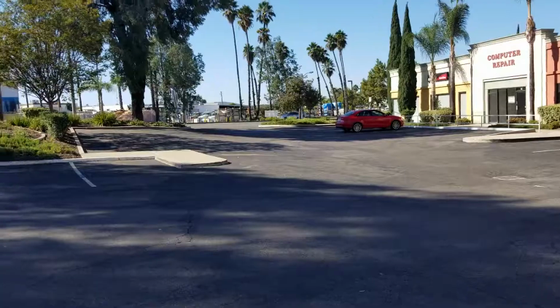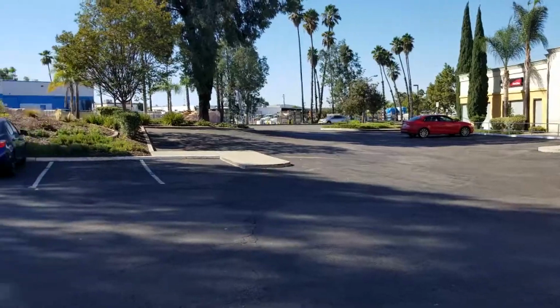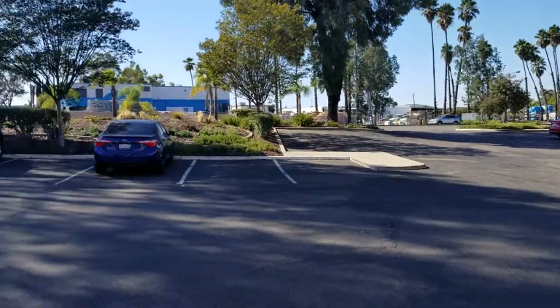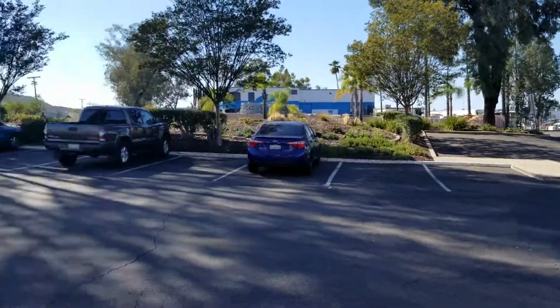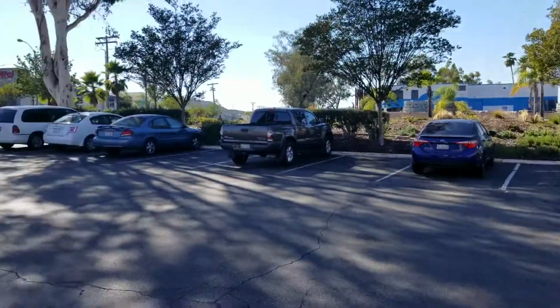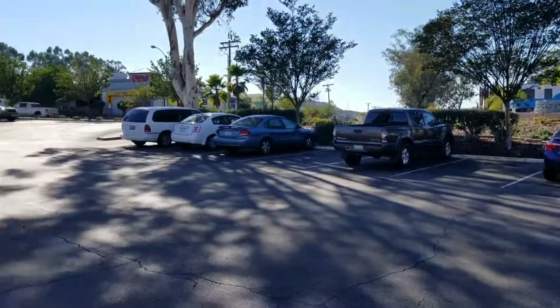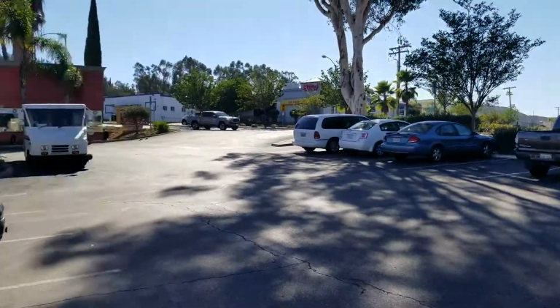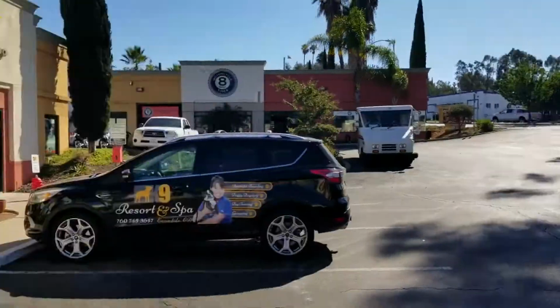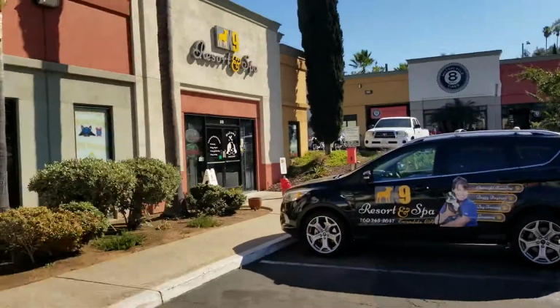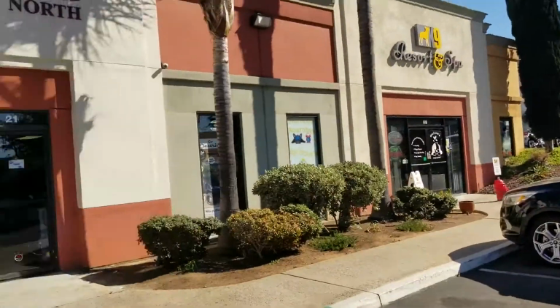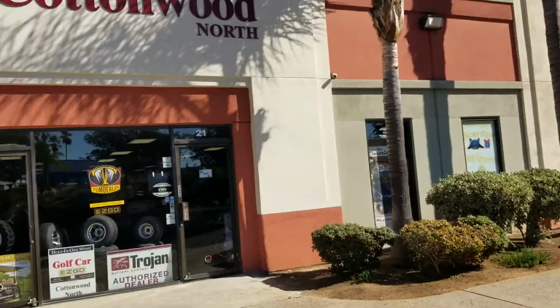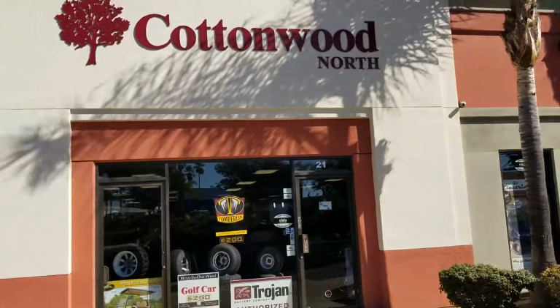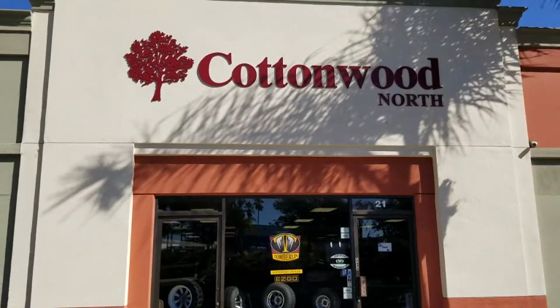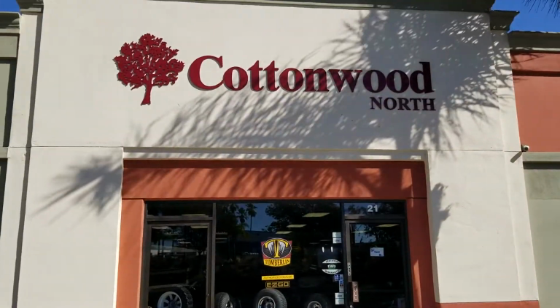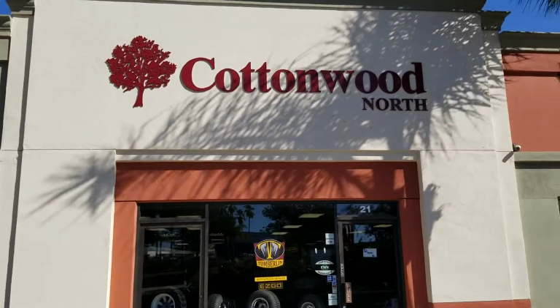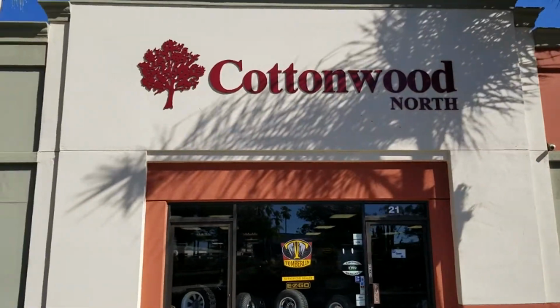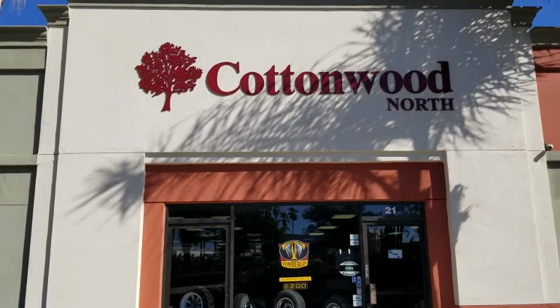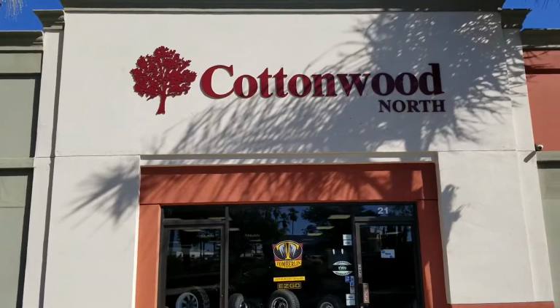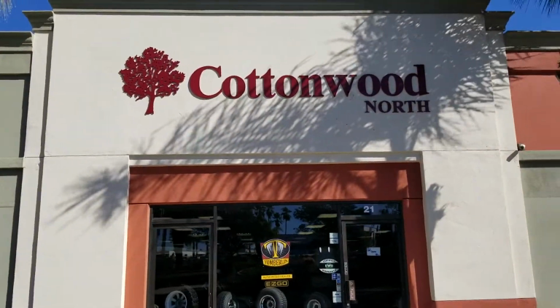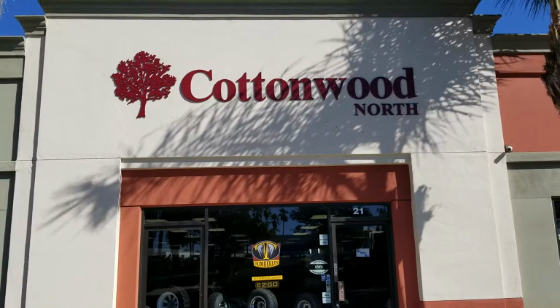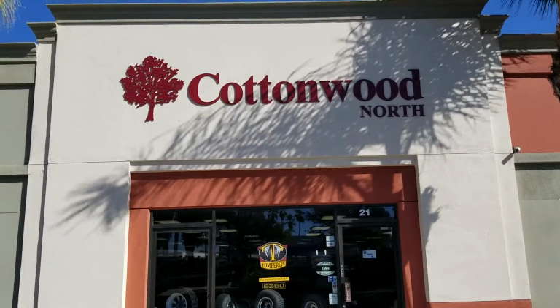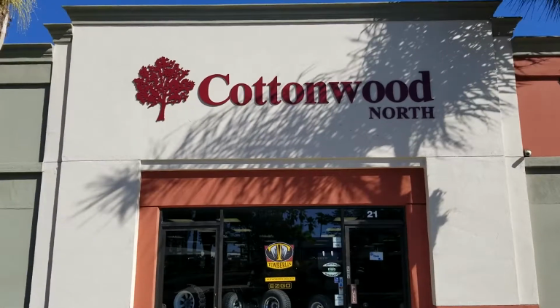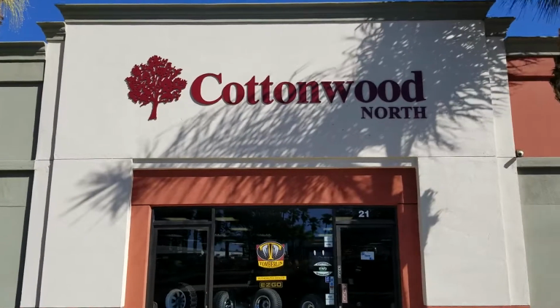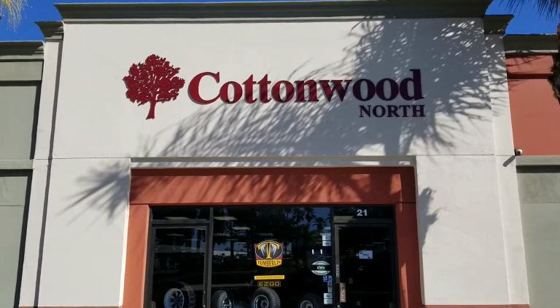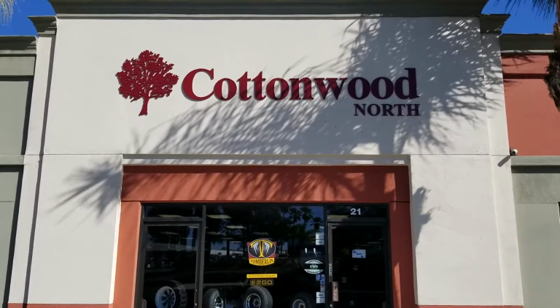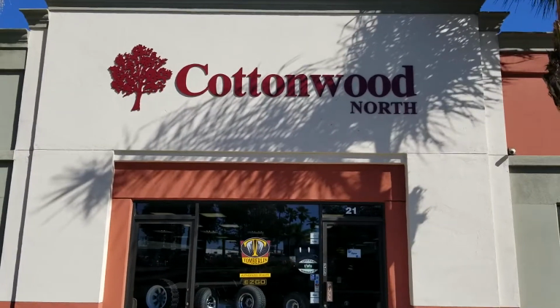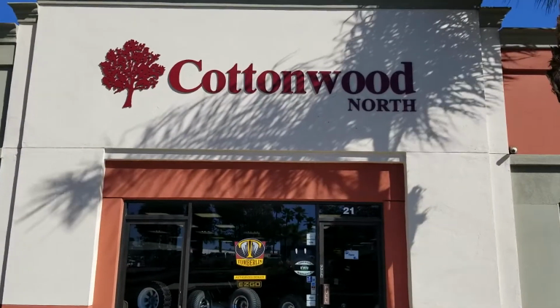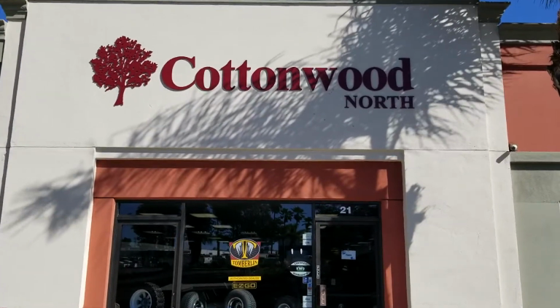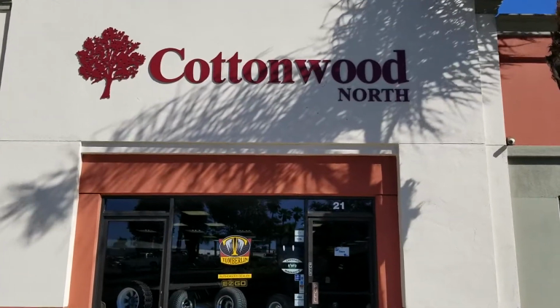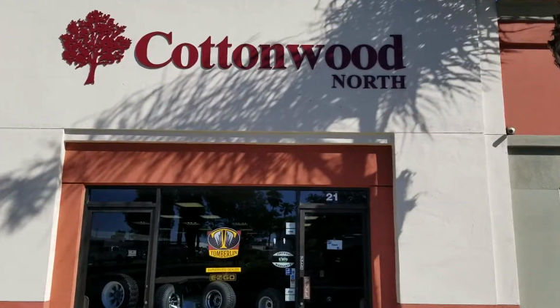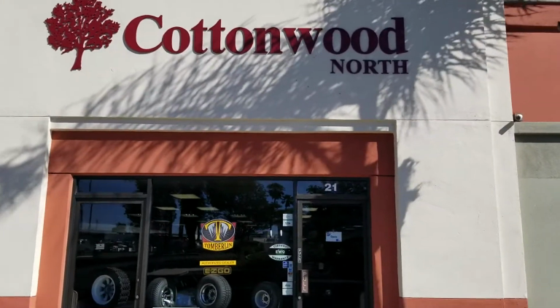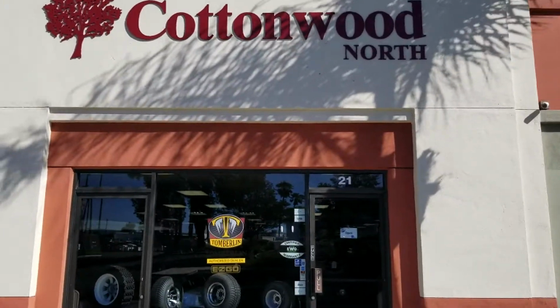Hey, hey, hey, here we are today in Escondido. Don't forget about the Escondido store for specialized vehicle company Cottonwood North over here in Escondido.